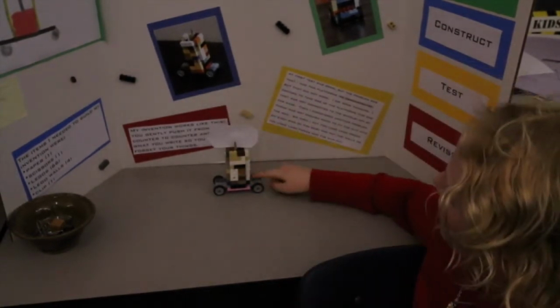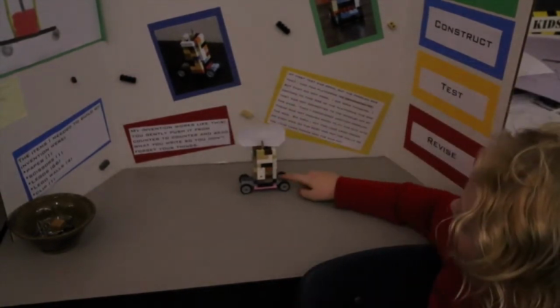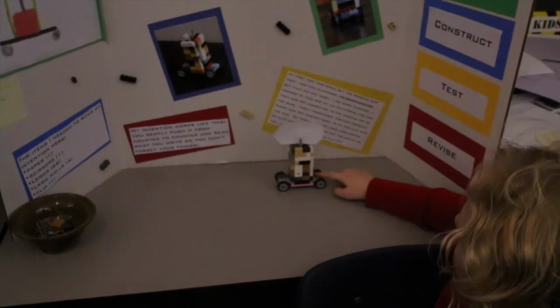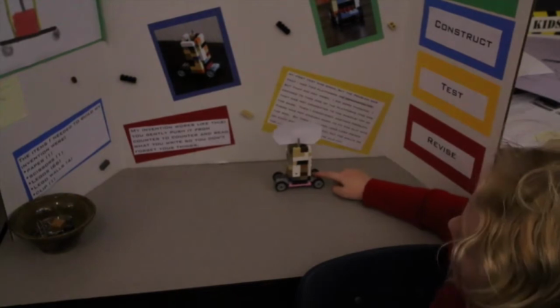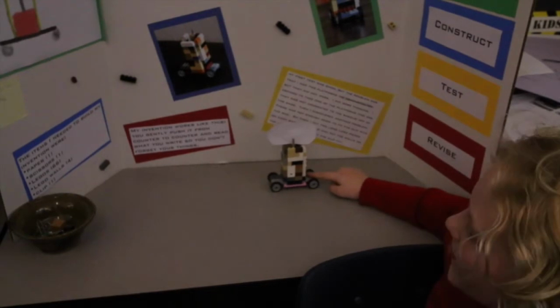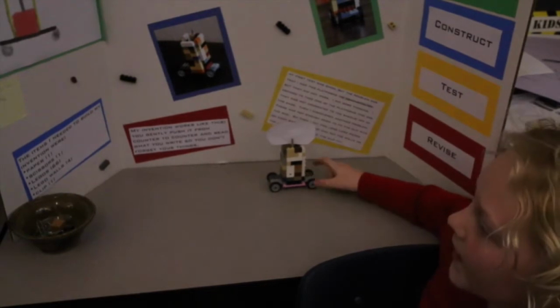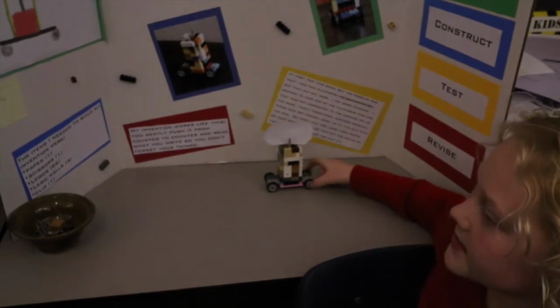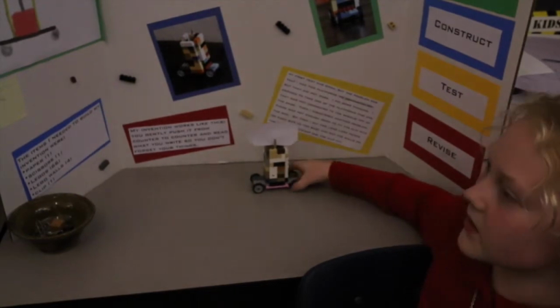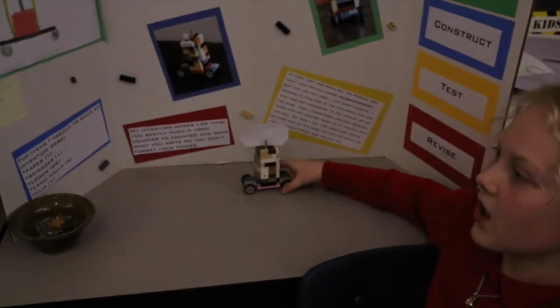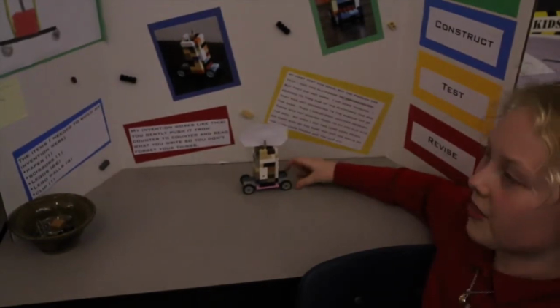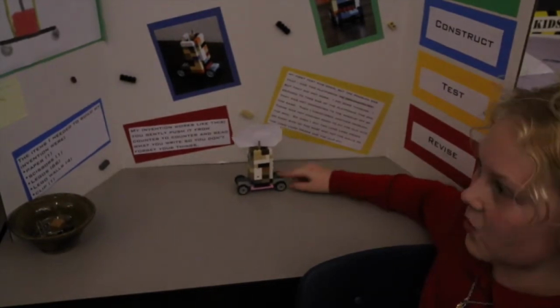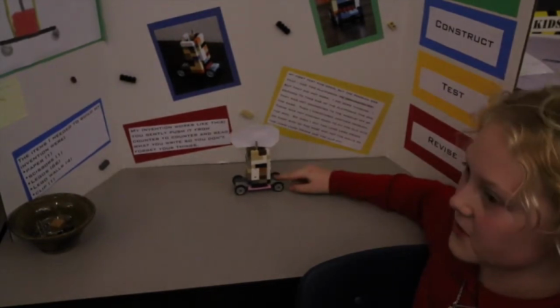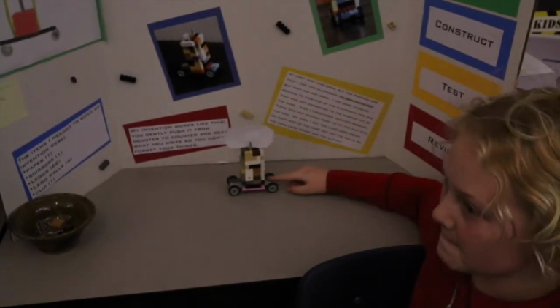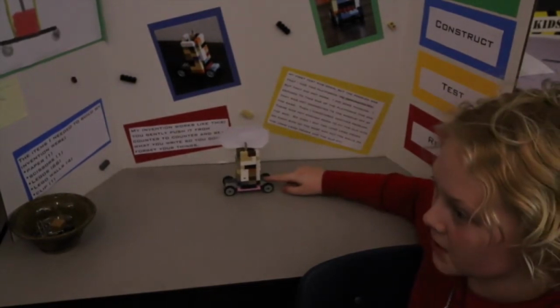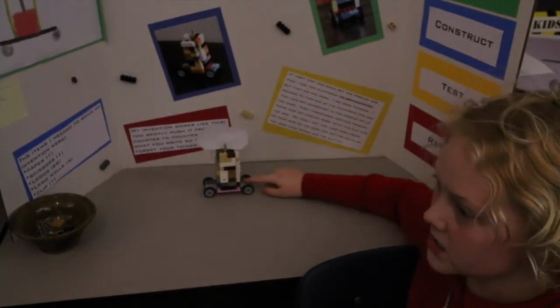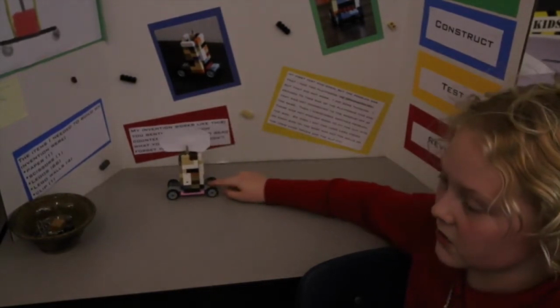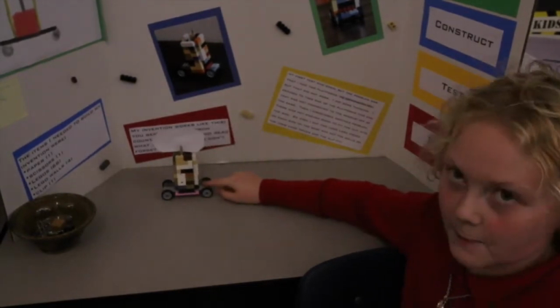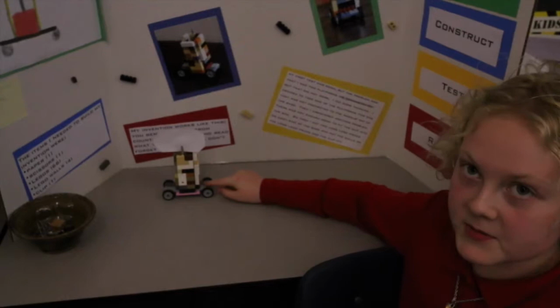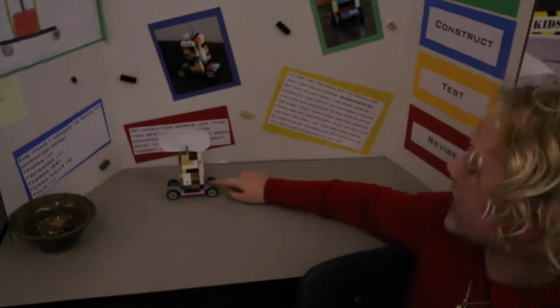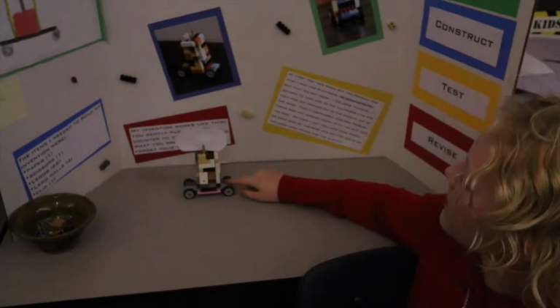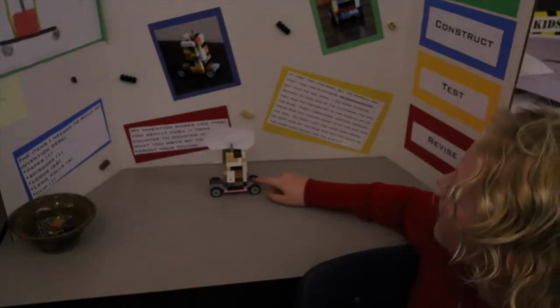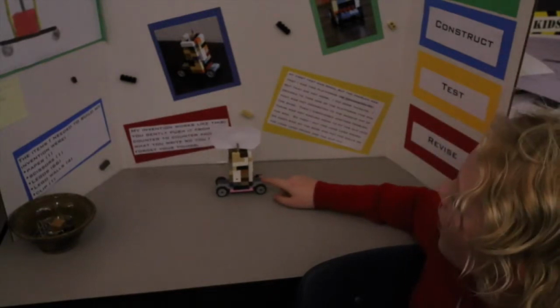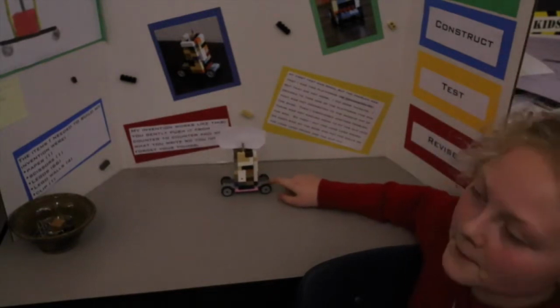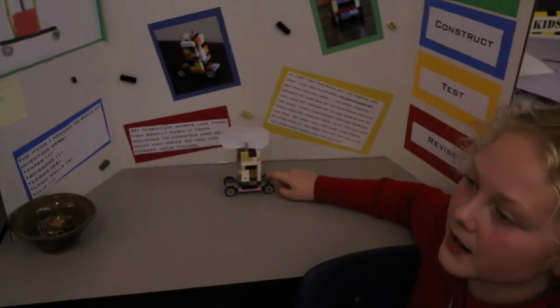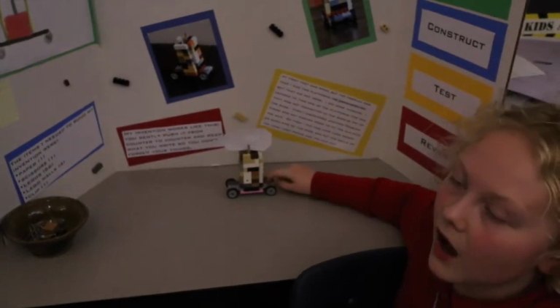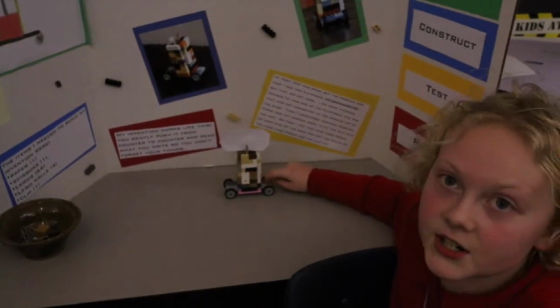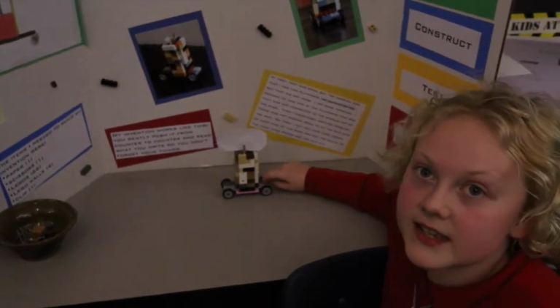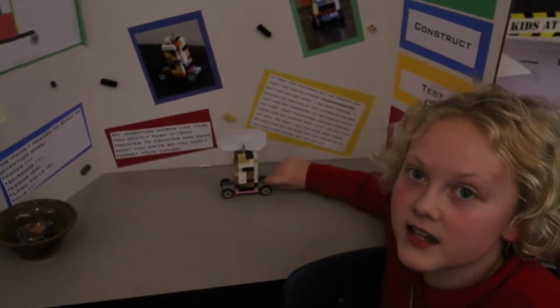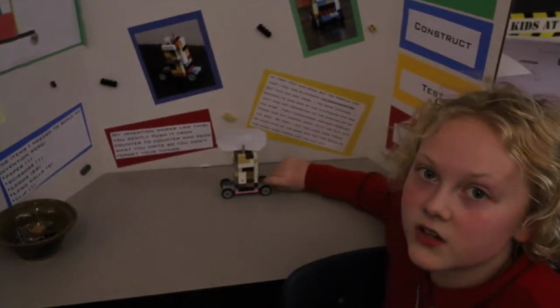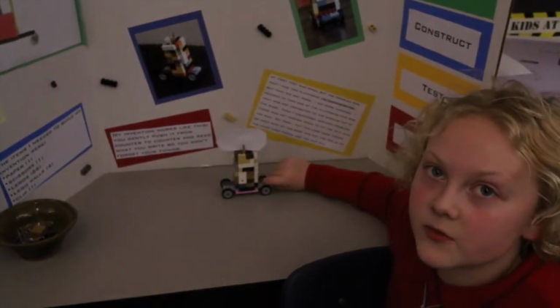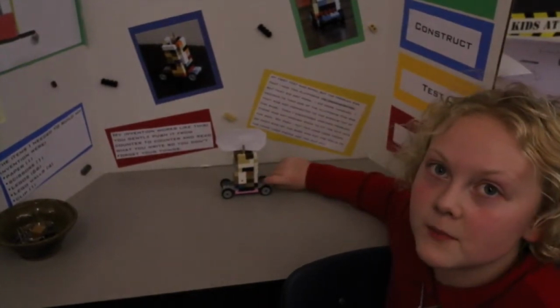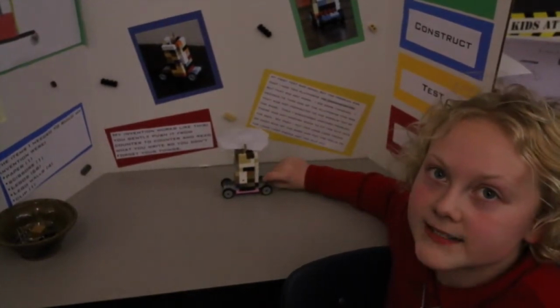You can roll it to whatever thing you want to remember, so it kind of pops up at you, or you can put it on your nightstand so you can remember it.